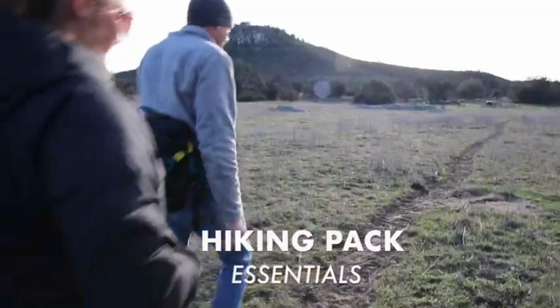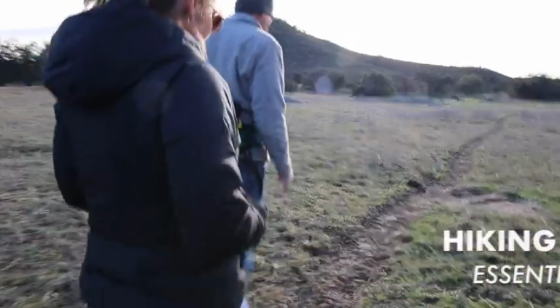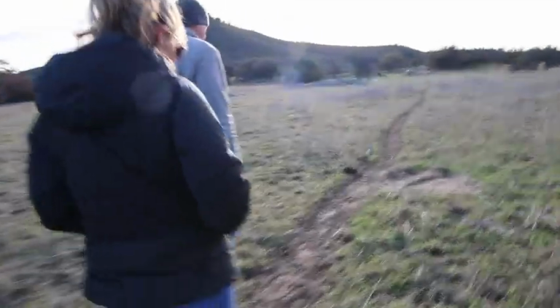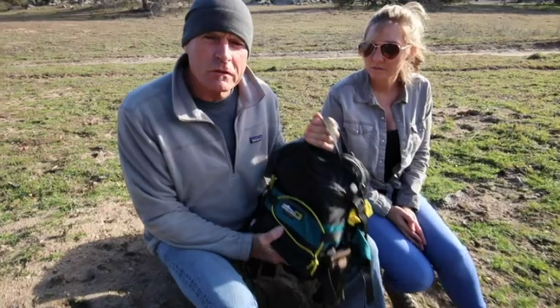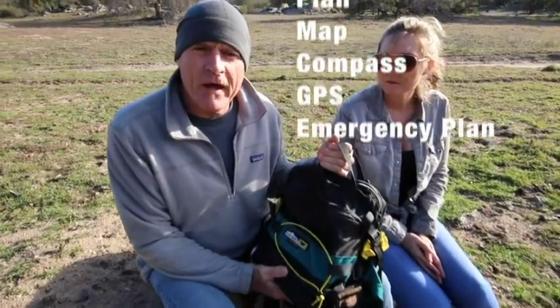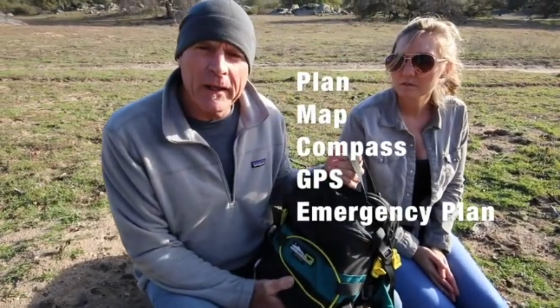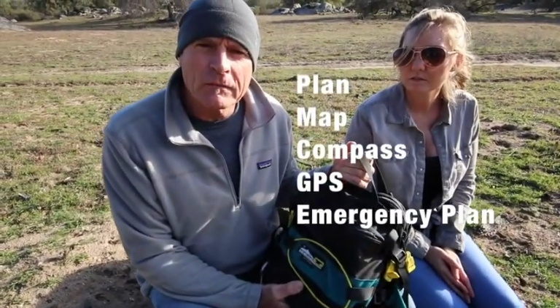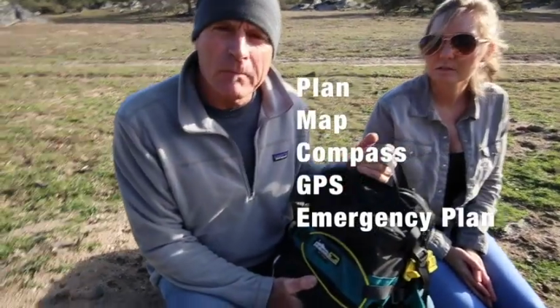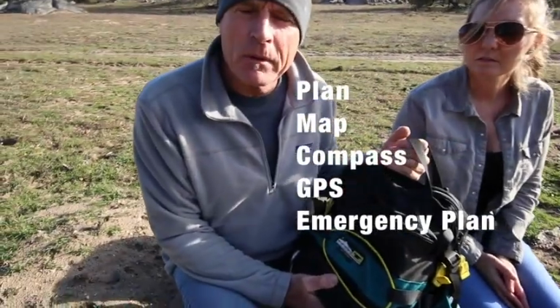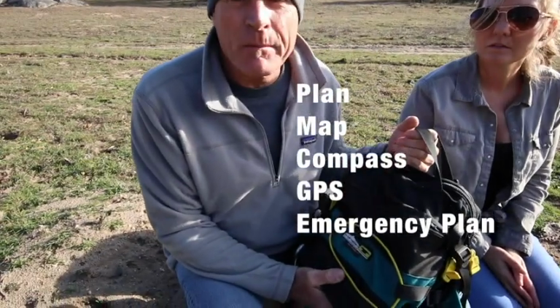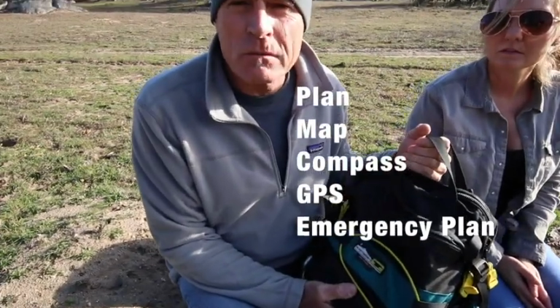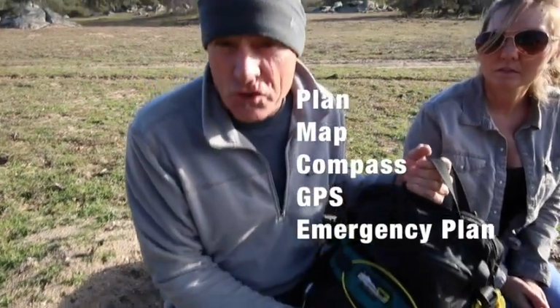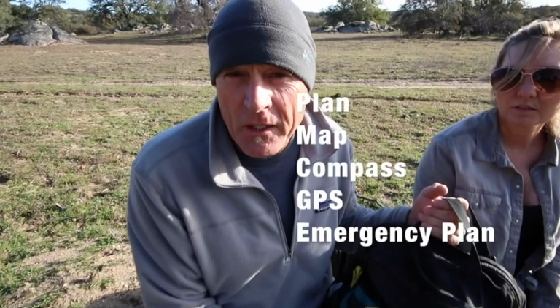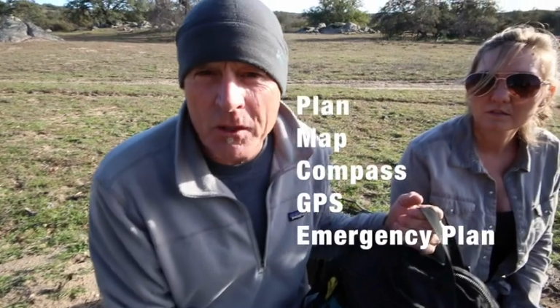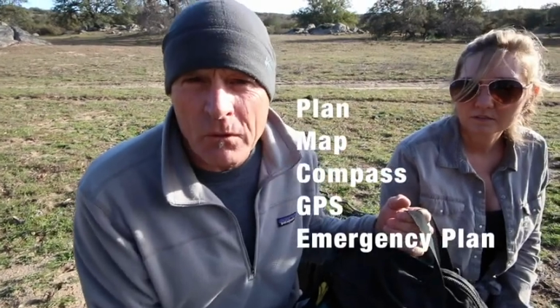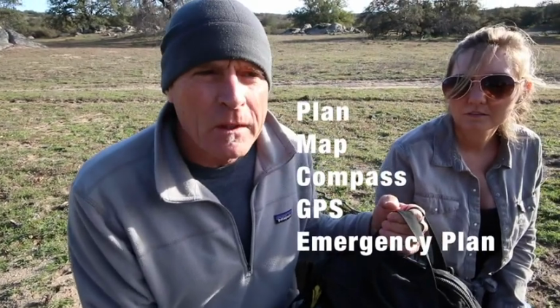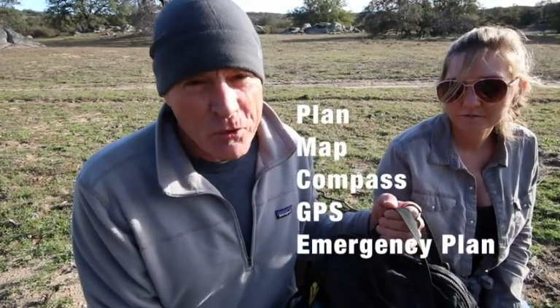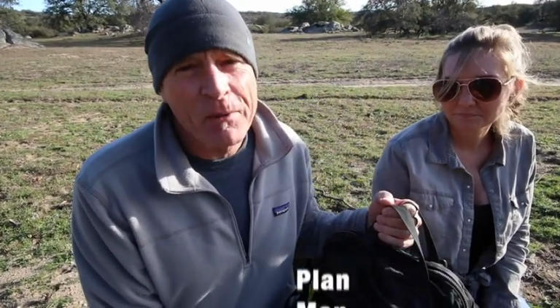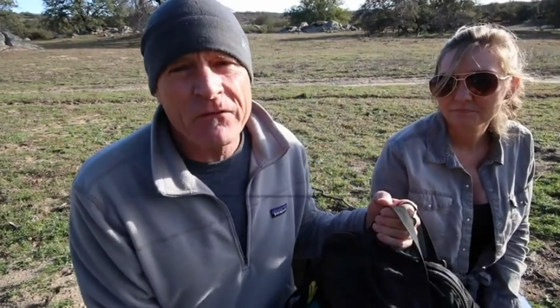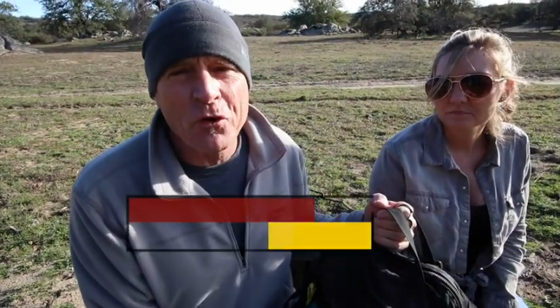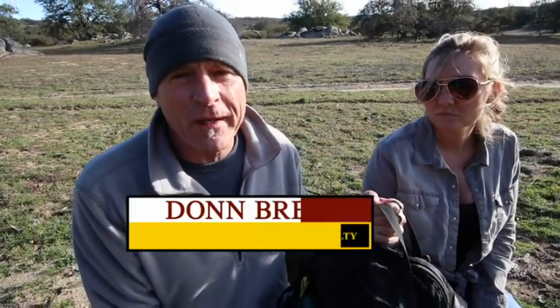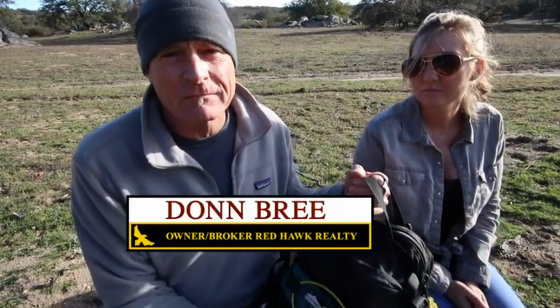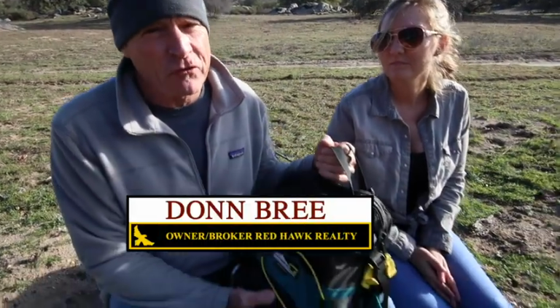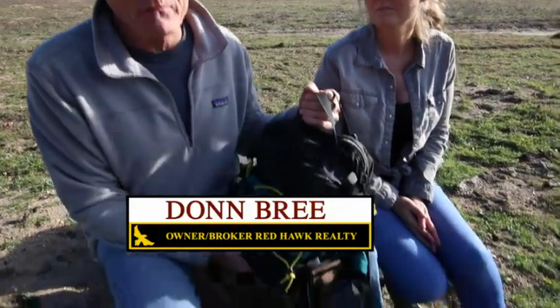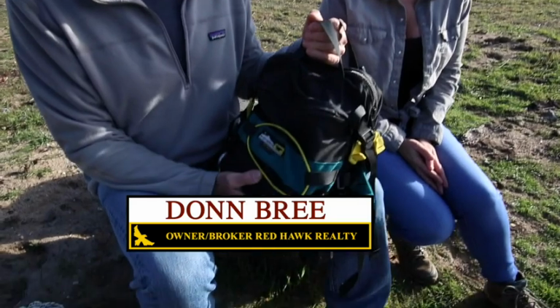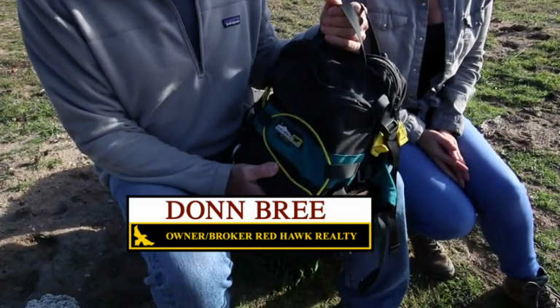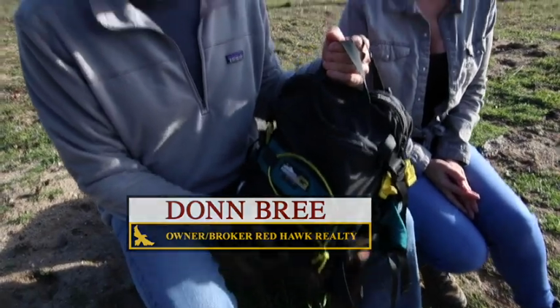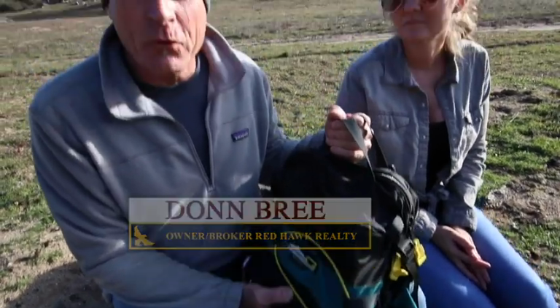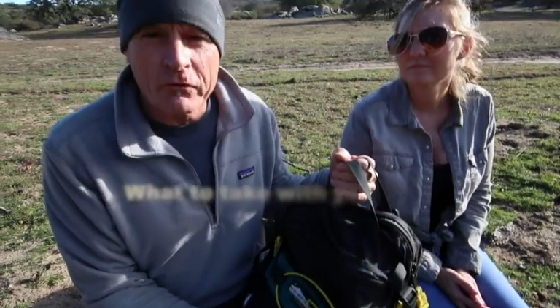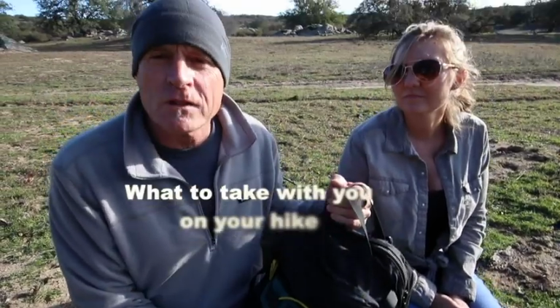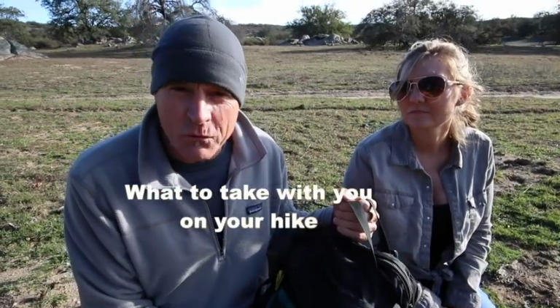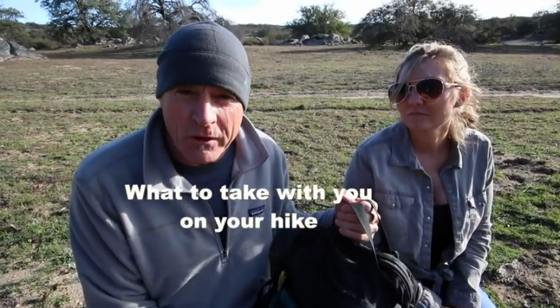Good preparation is going to involve having a plan, a map, compass, and GPS would be helpful, as well as an emergency plan if things don't work out — because sometimes they don't.